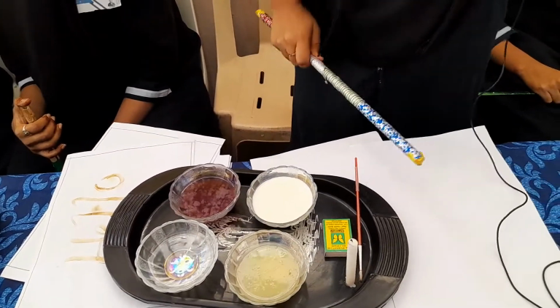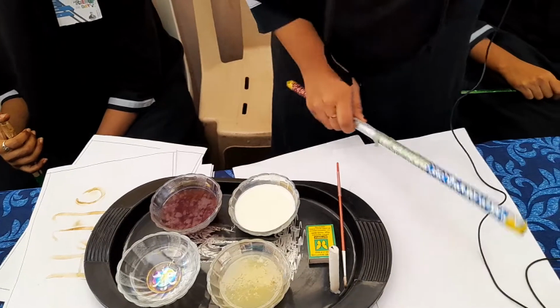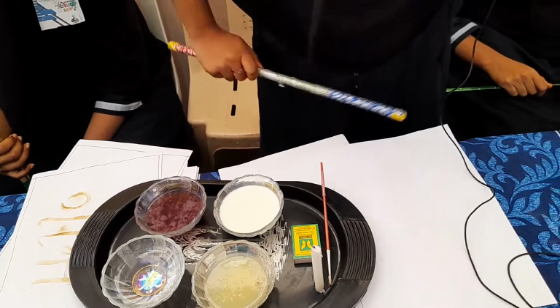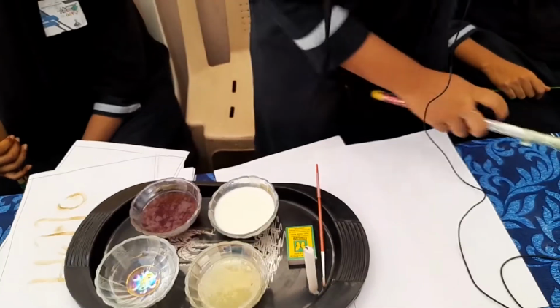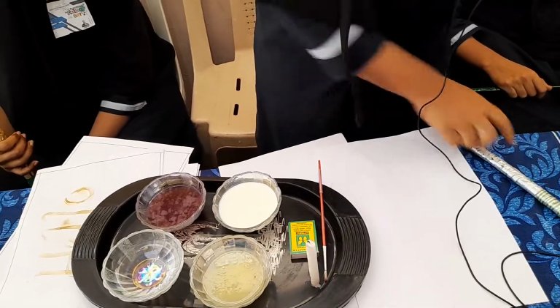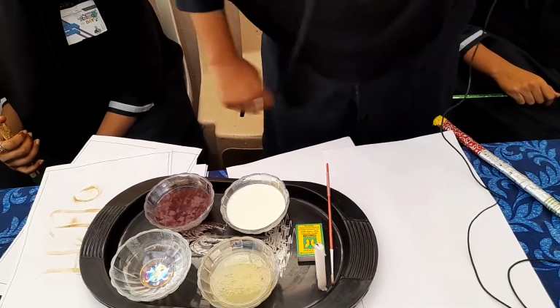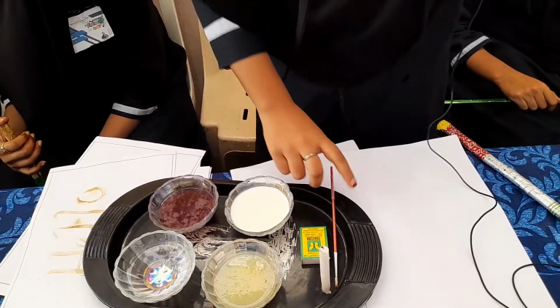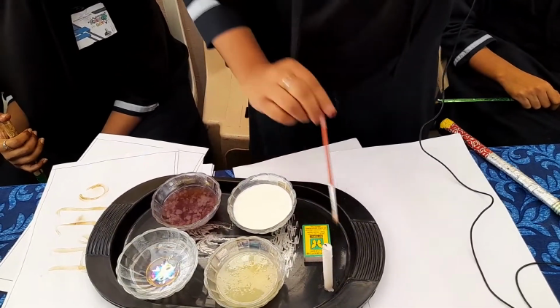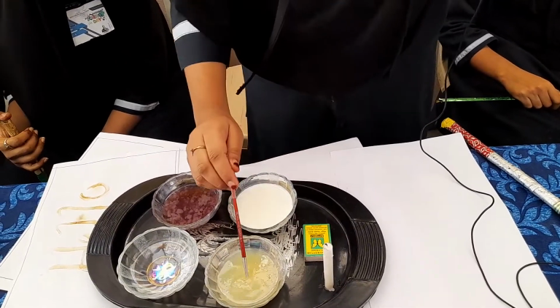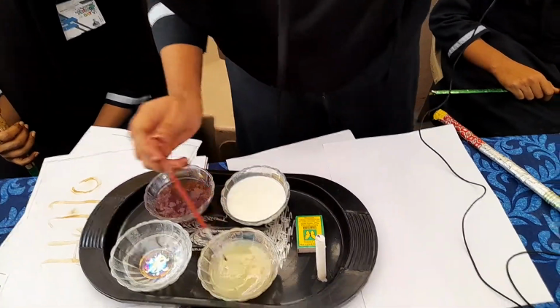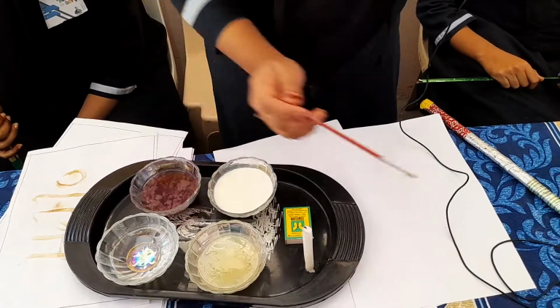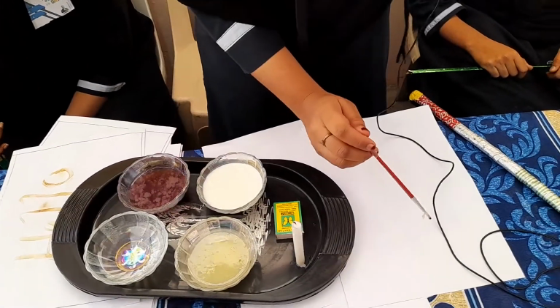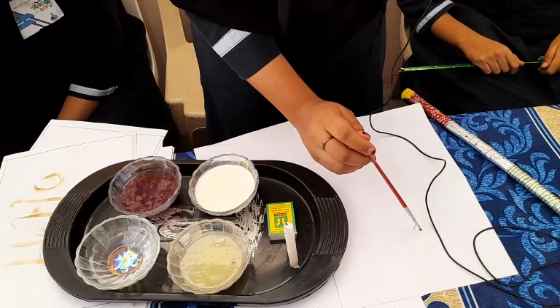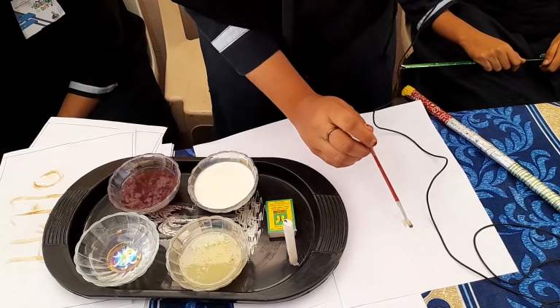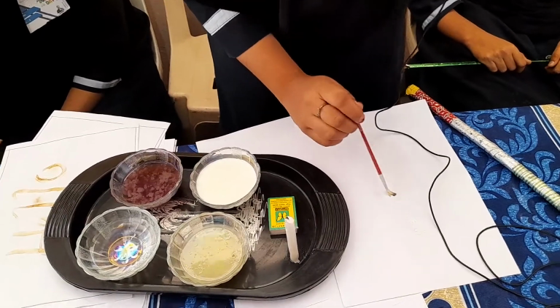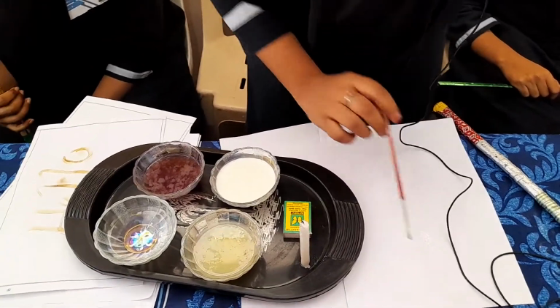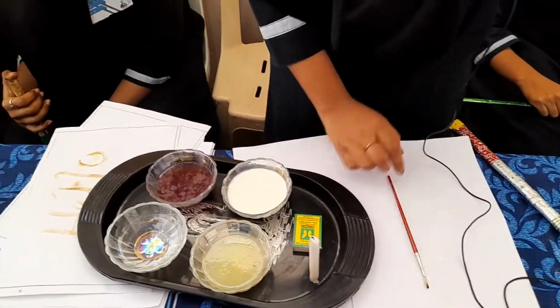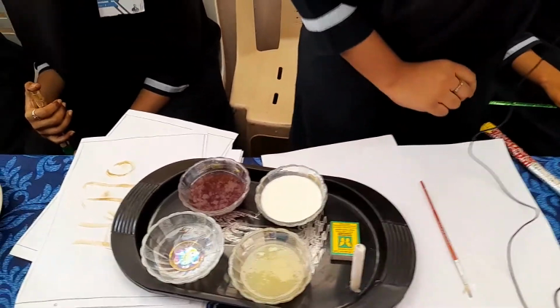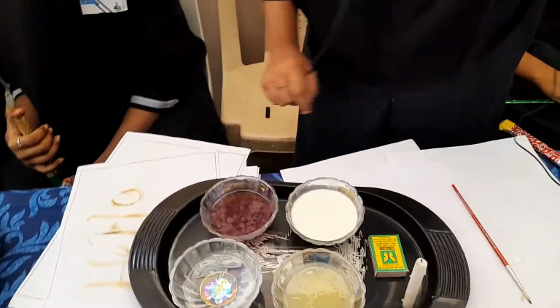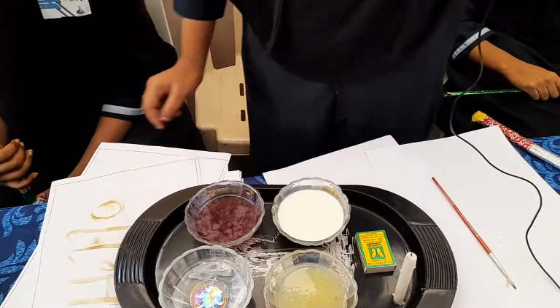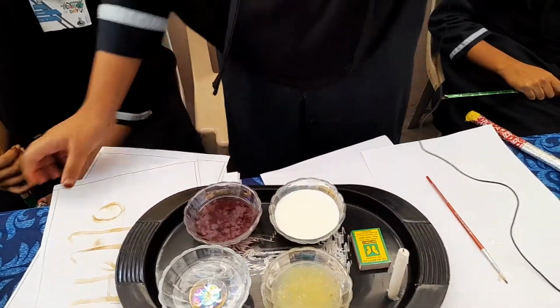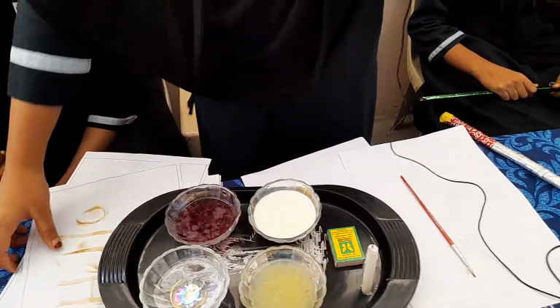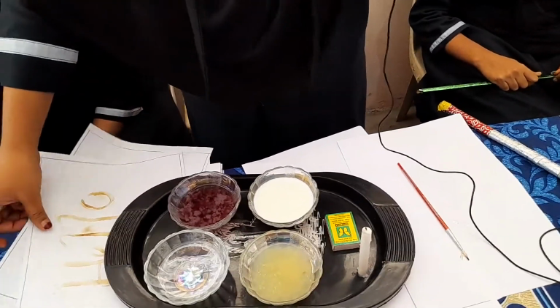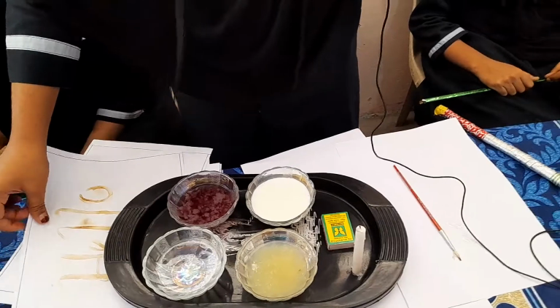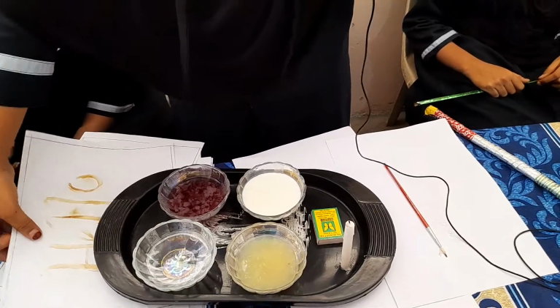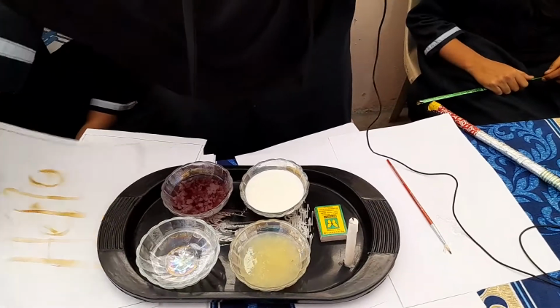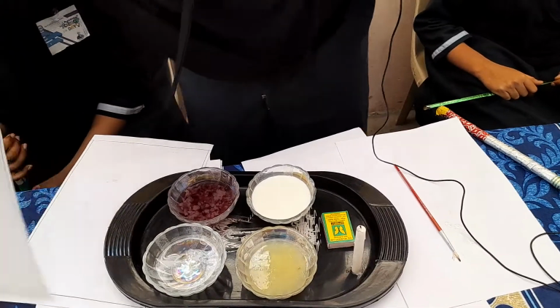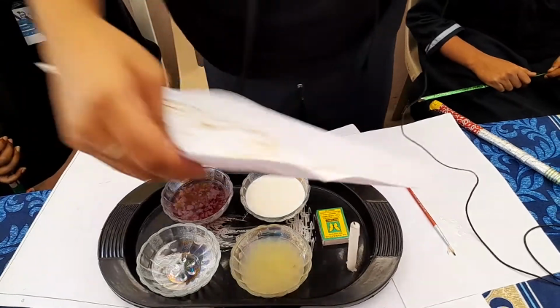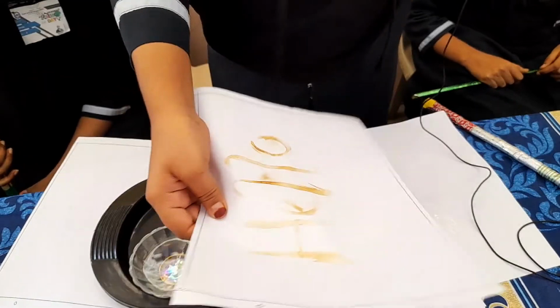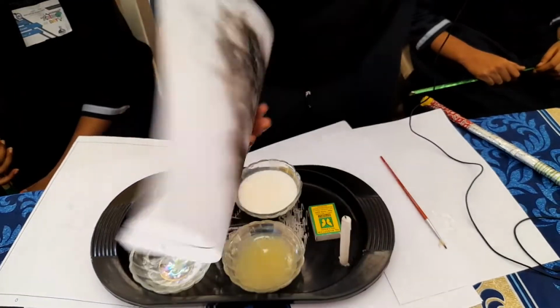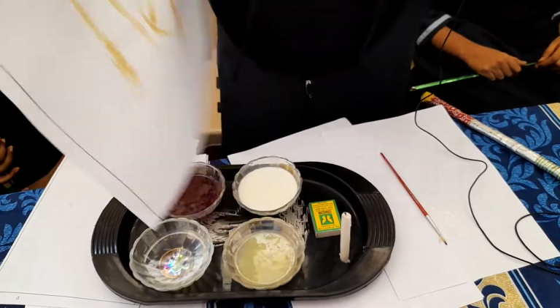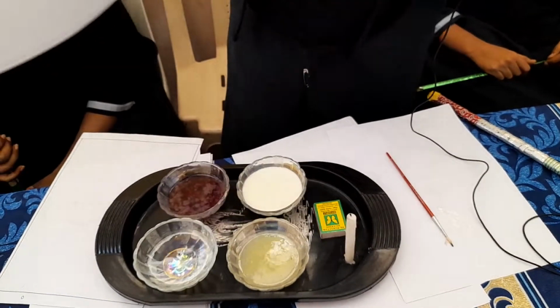Take any fresh paper and dip the pen brush into lemon juice and draw any message. Once the message is written, we will see the message. Heat the paper over the flame — we will see the message appear.